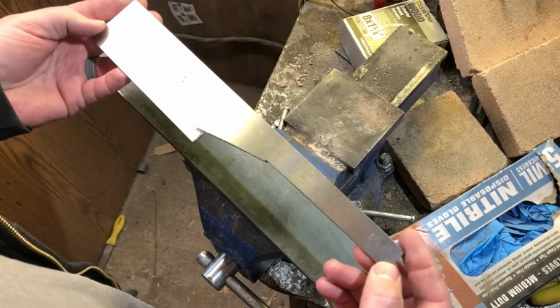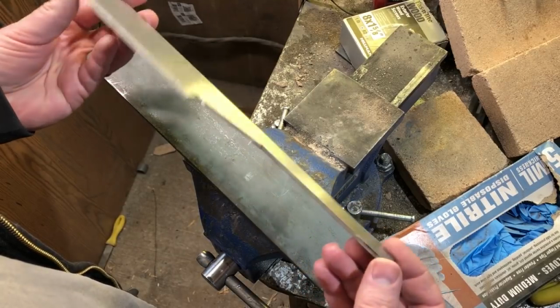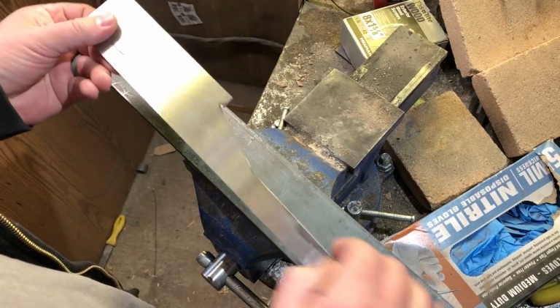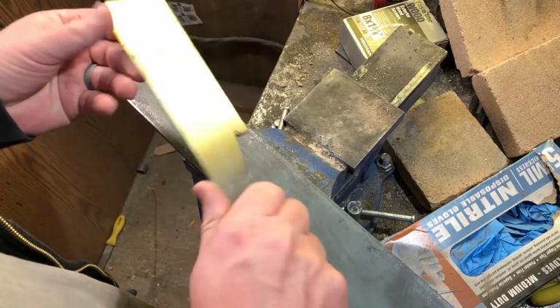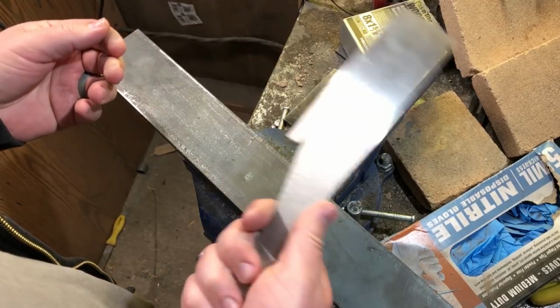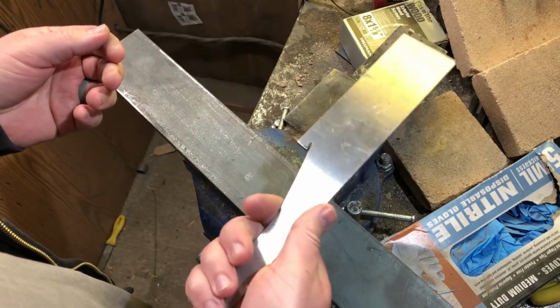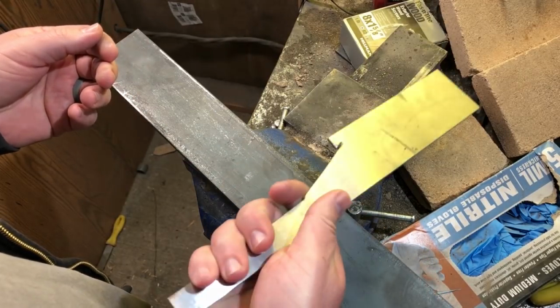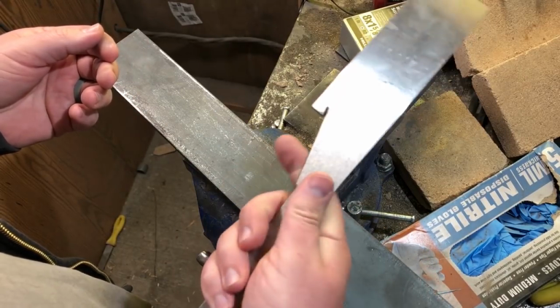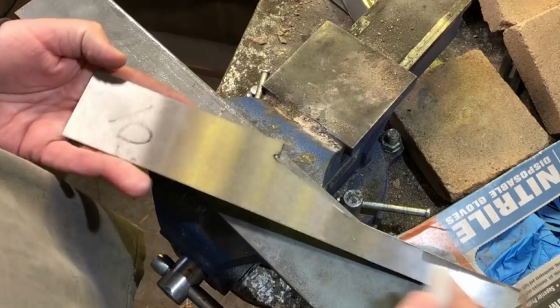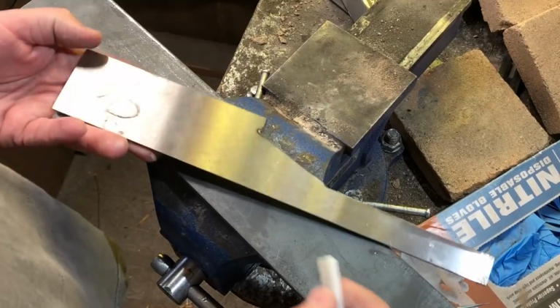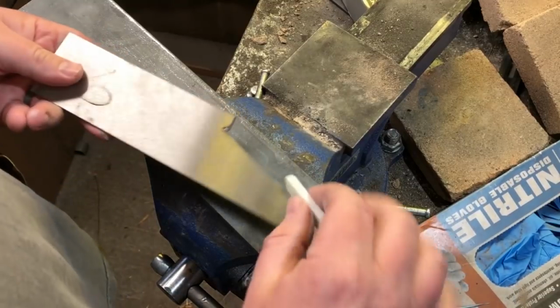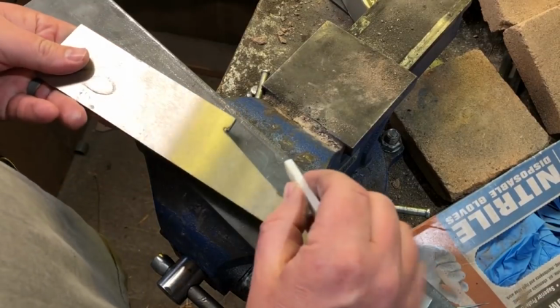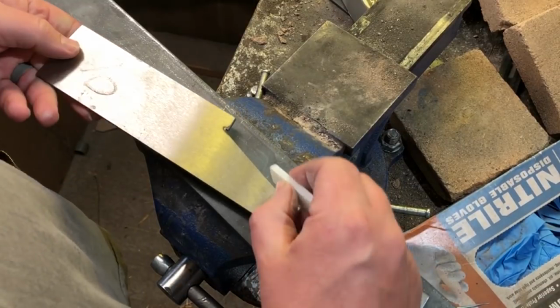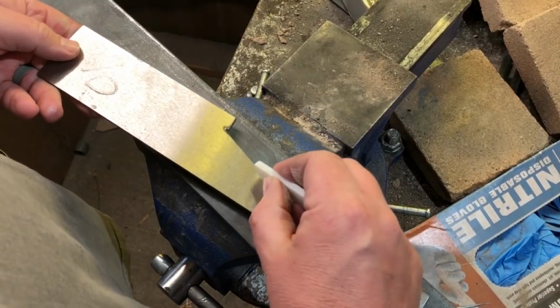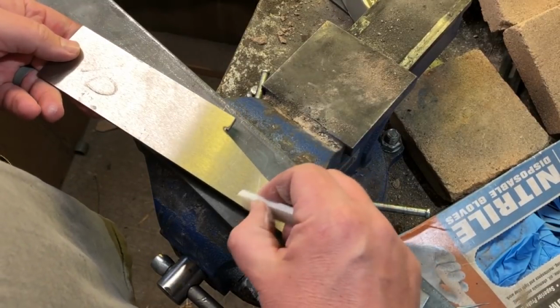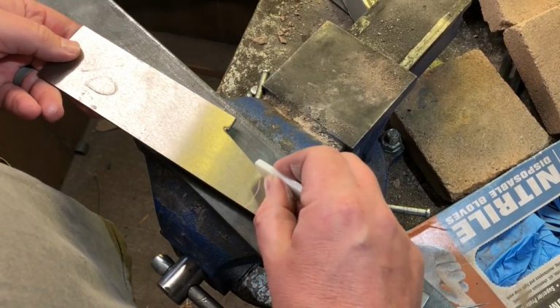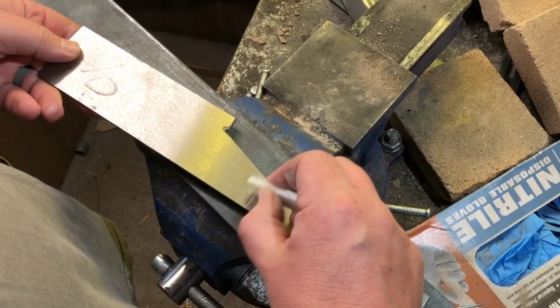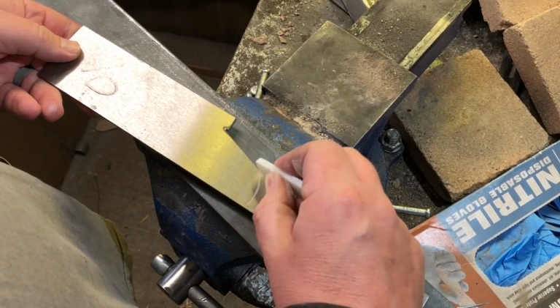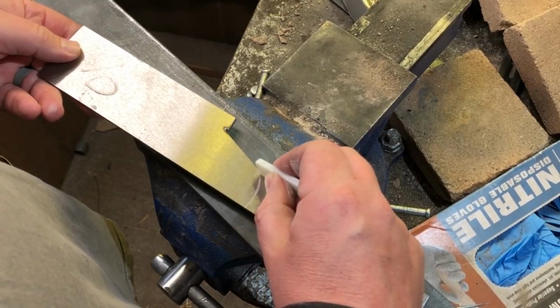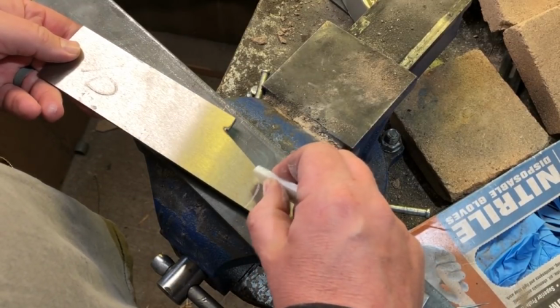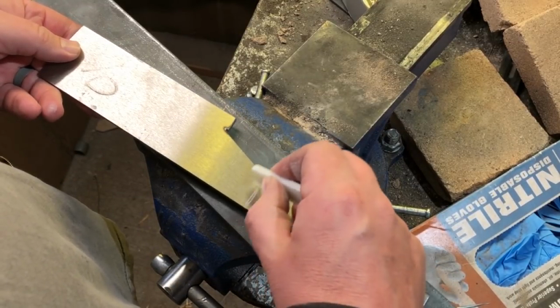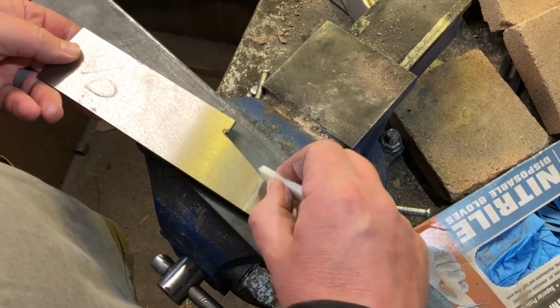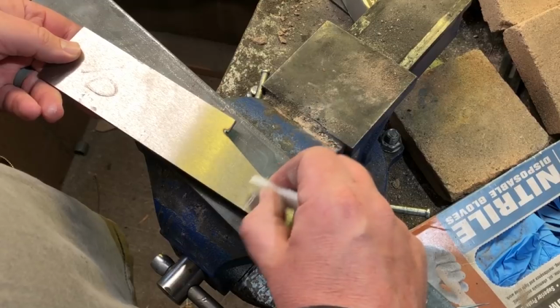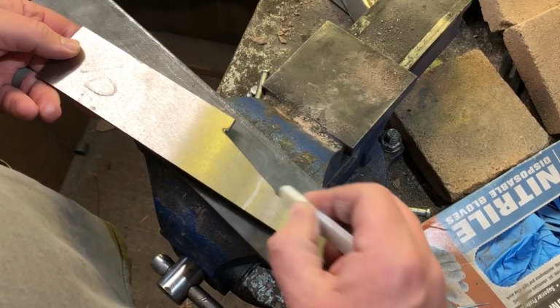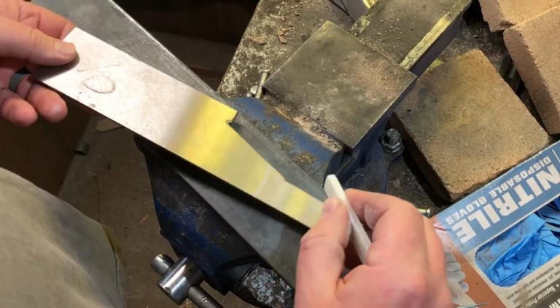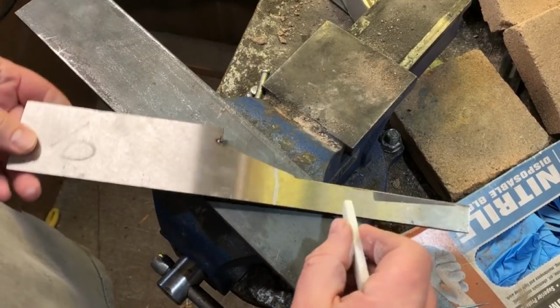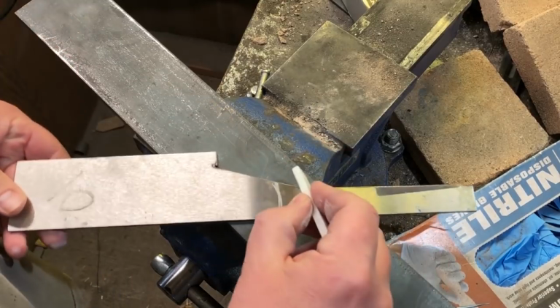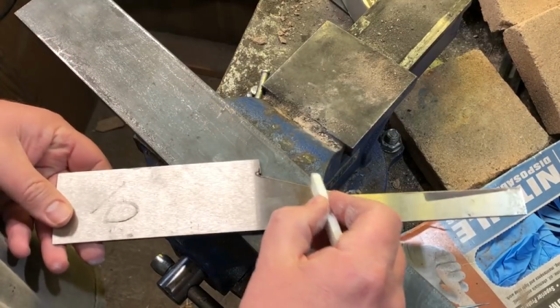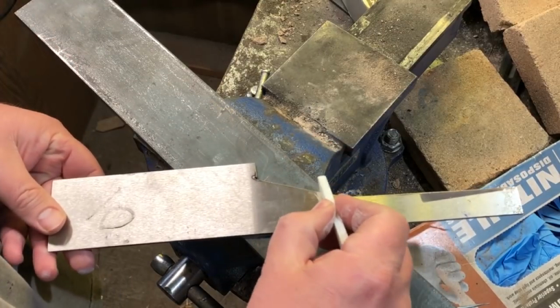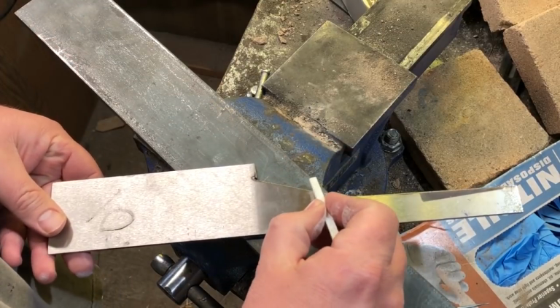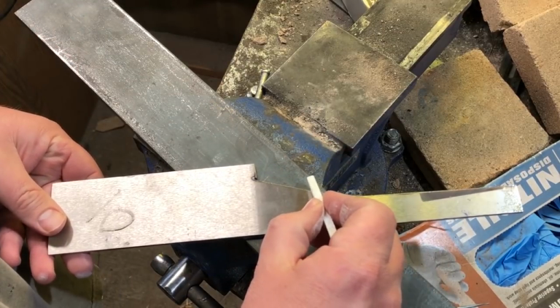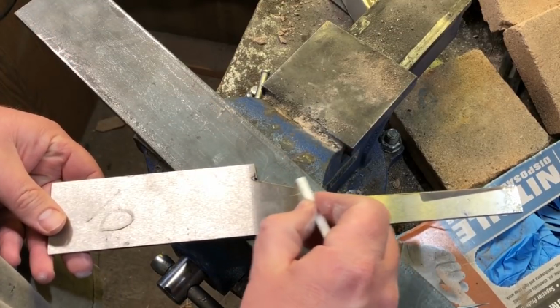The nice thing about O1 tool steel is that not only does it have high carbon content, but it also has some other alloys that make it resistant to corrosion, as well as making it one of the easier steels to properly heat treat.